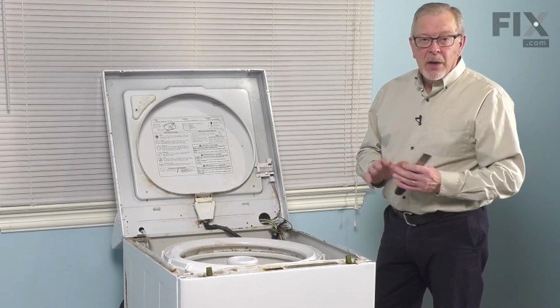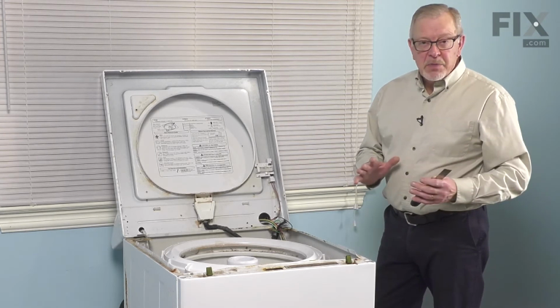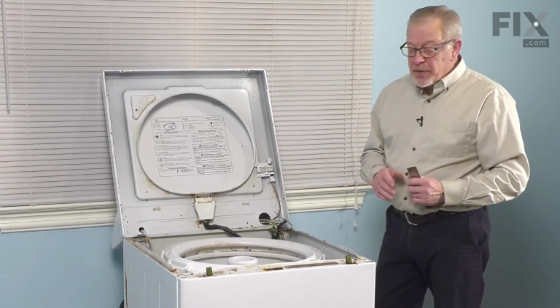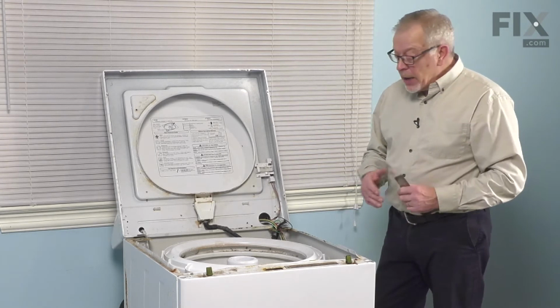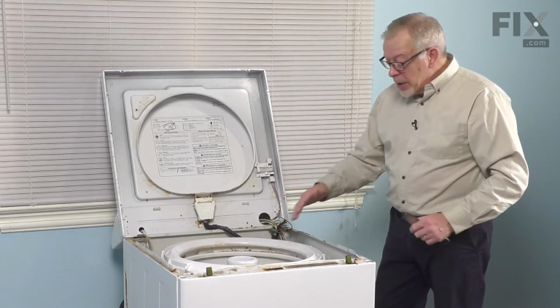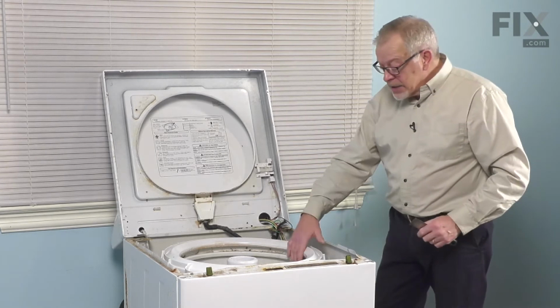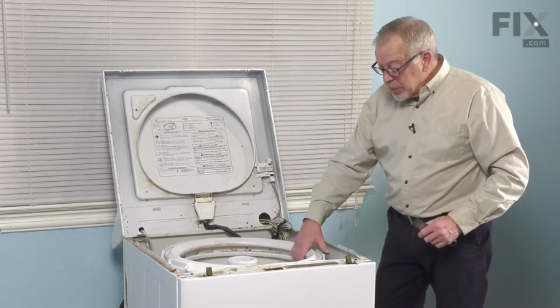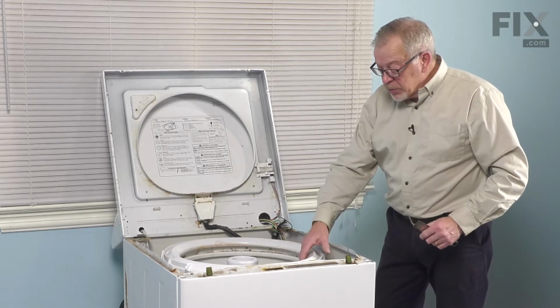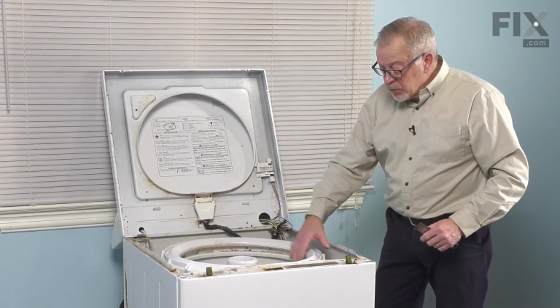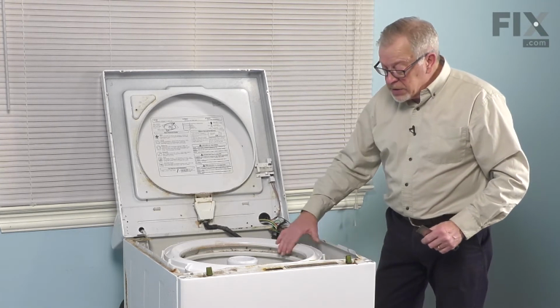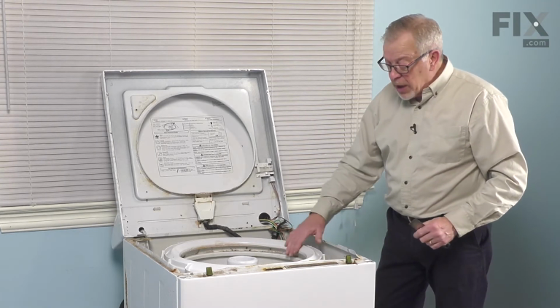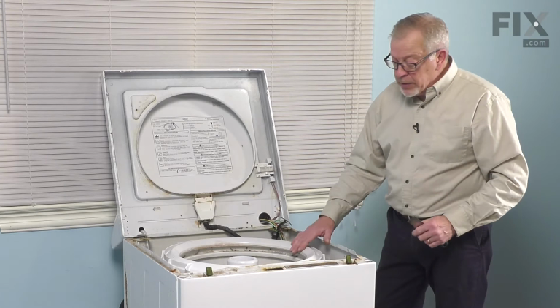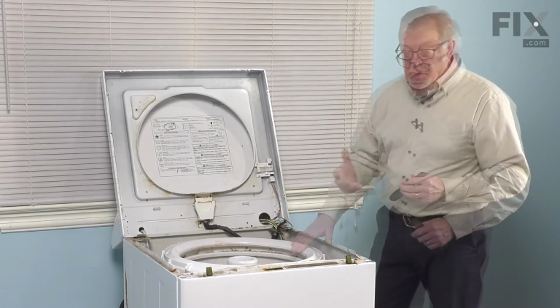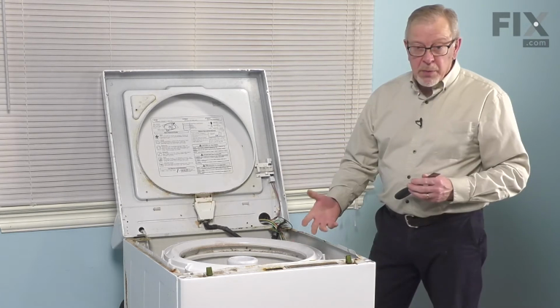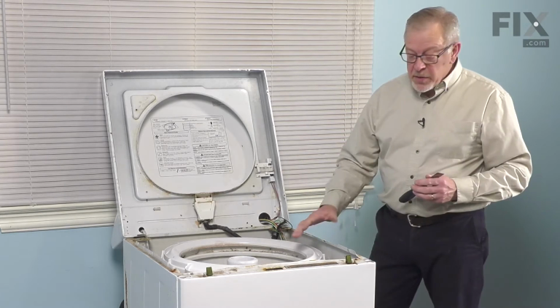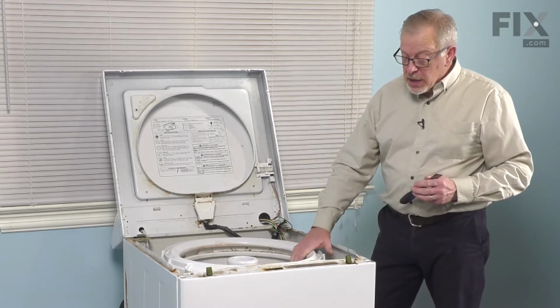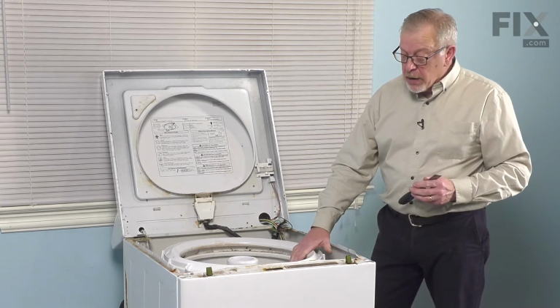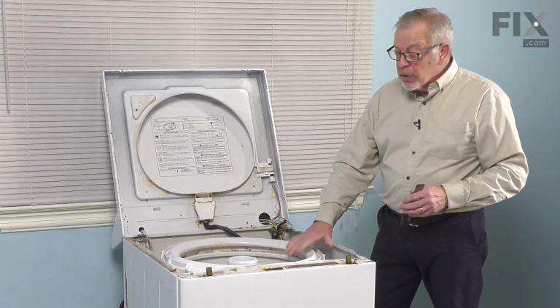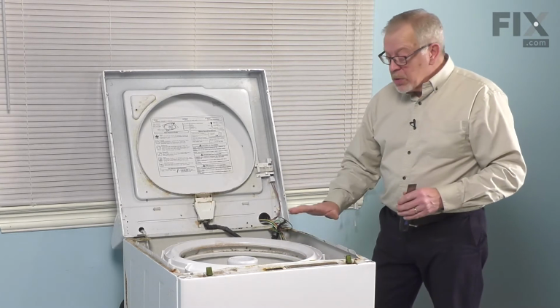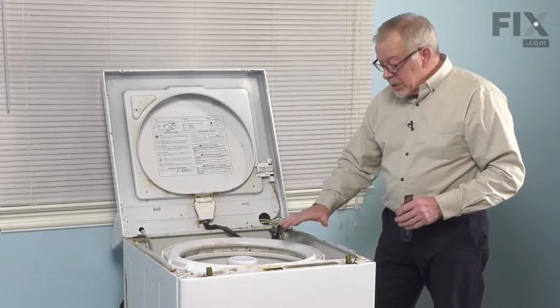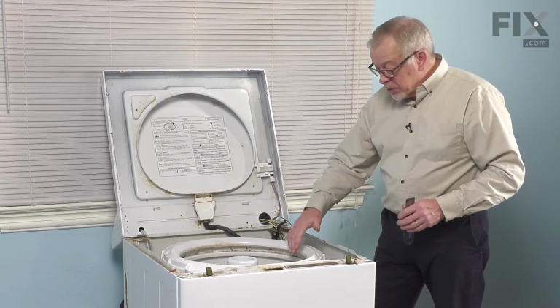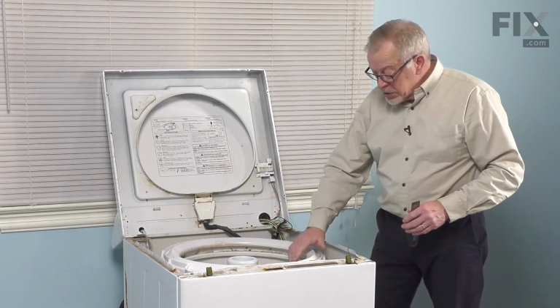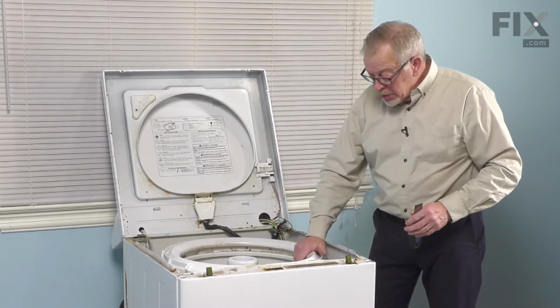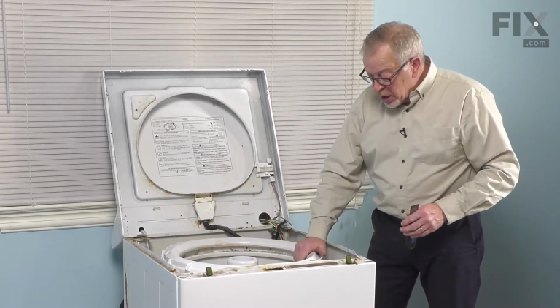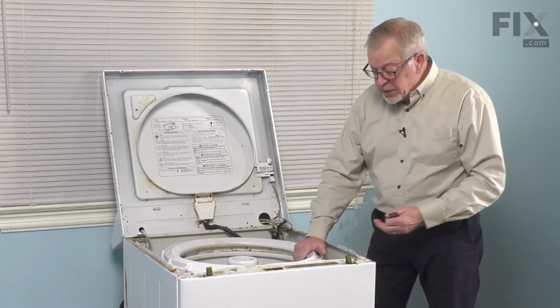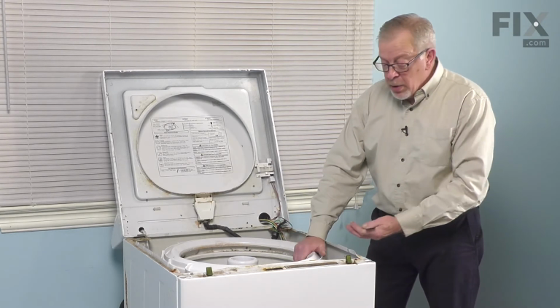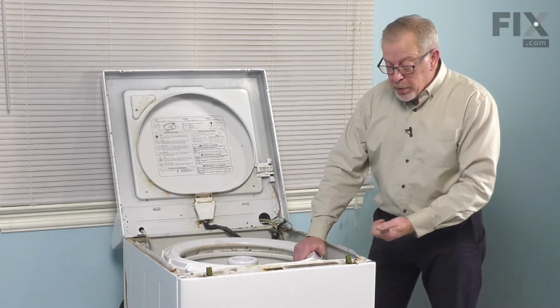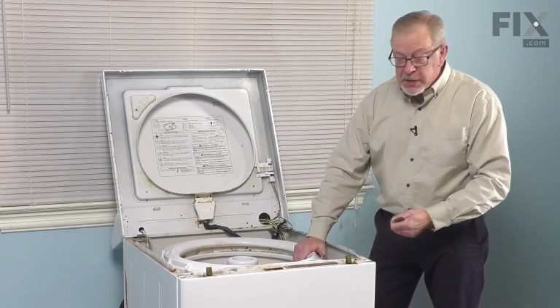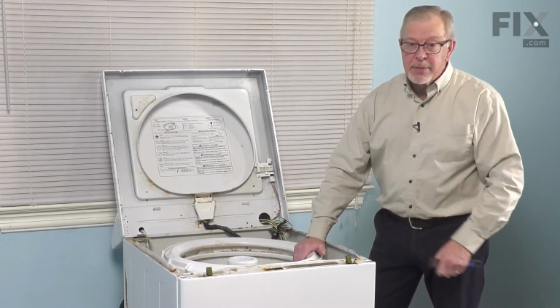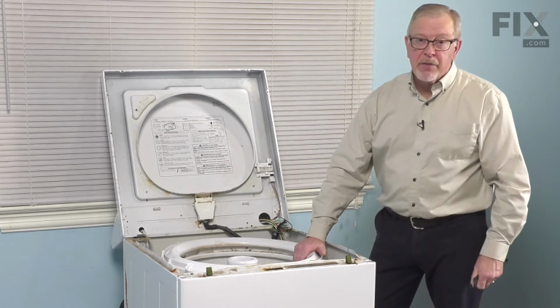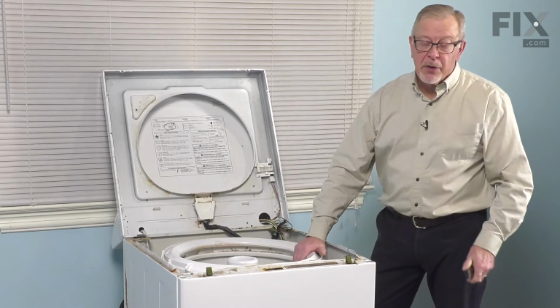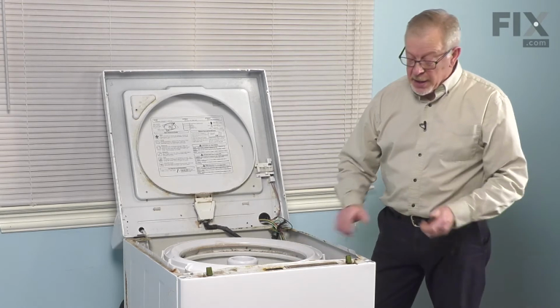Once we've done that, our next step will be to remove the tub cover. To remove the tub cover, we simply need to push down on the top of it while pulling the tabs away from the outer tub.